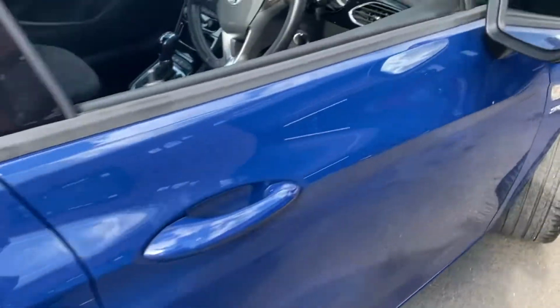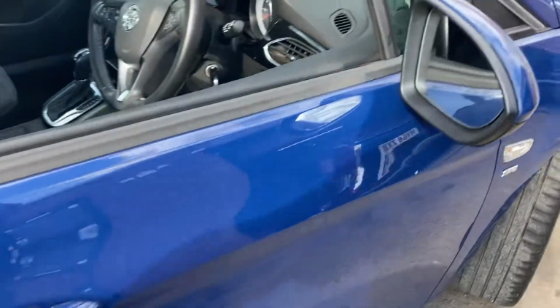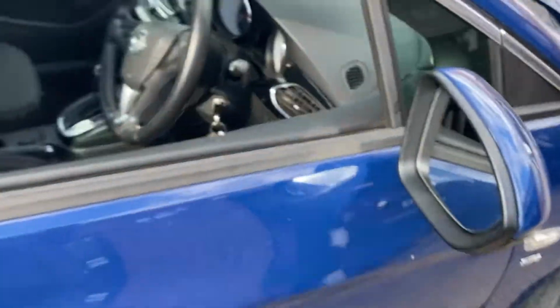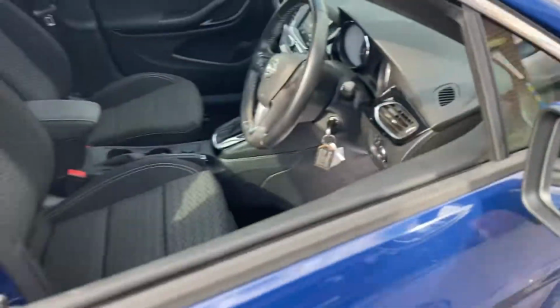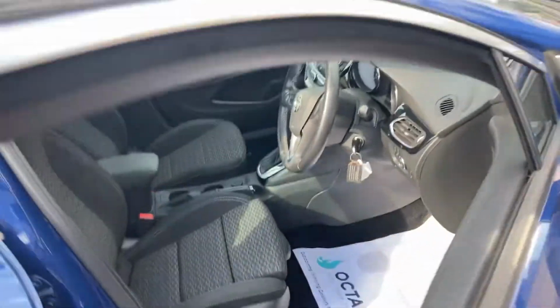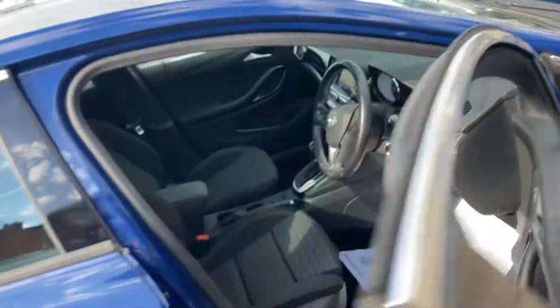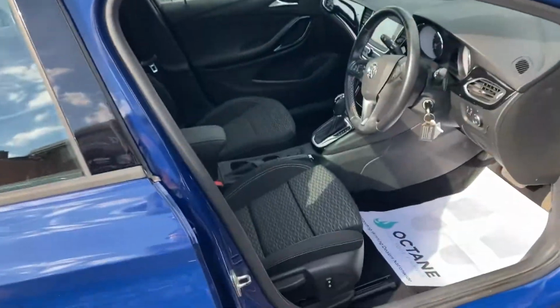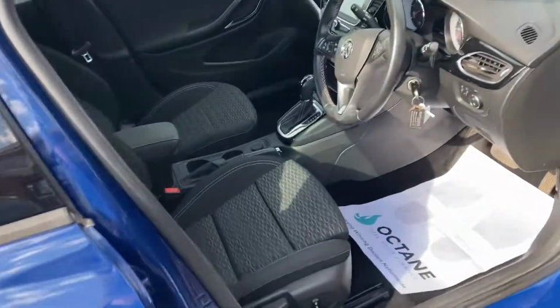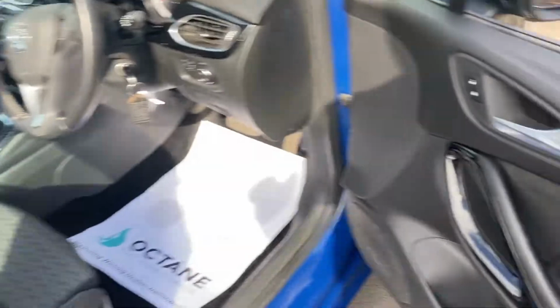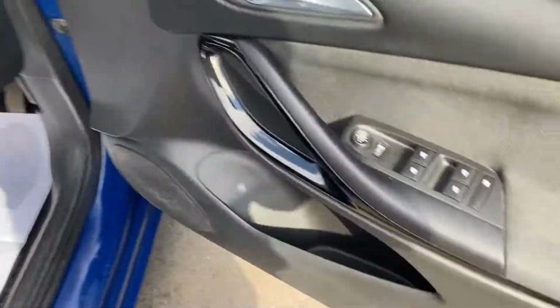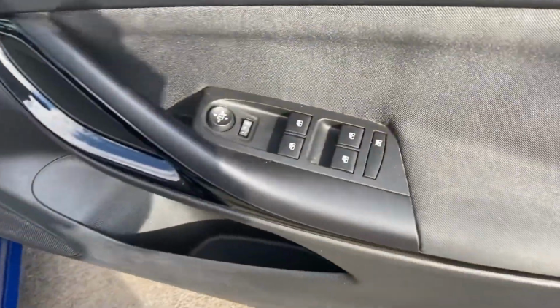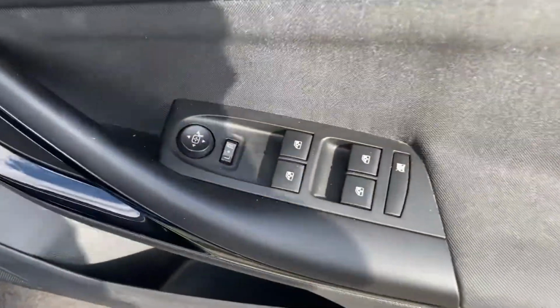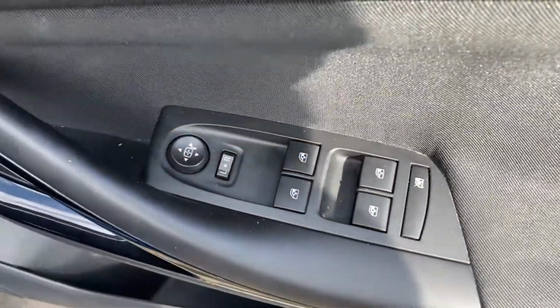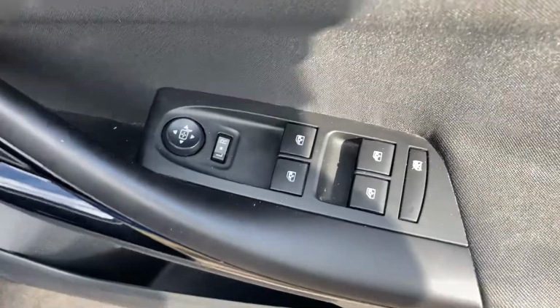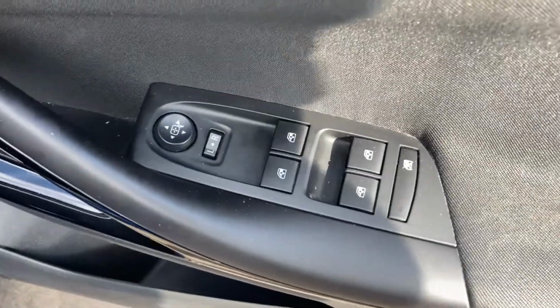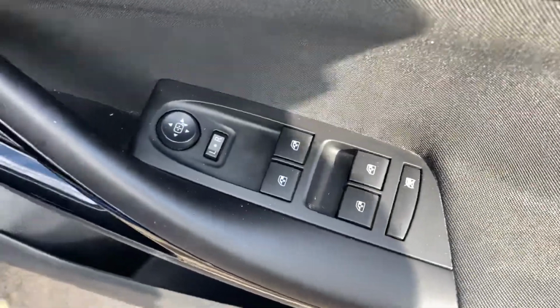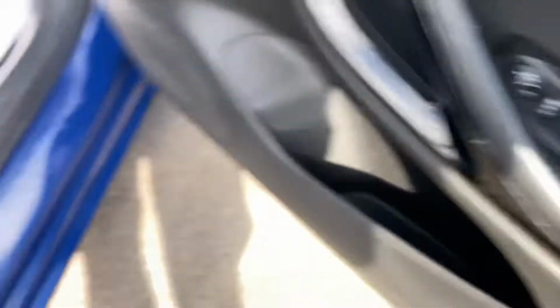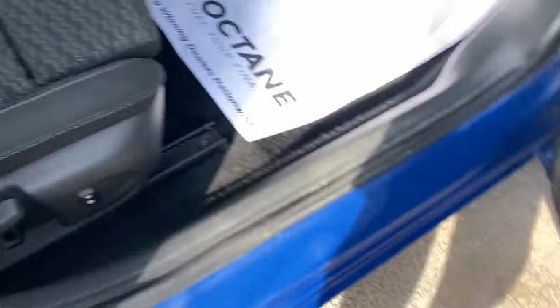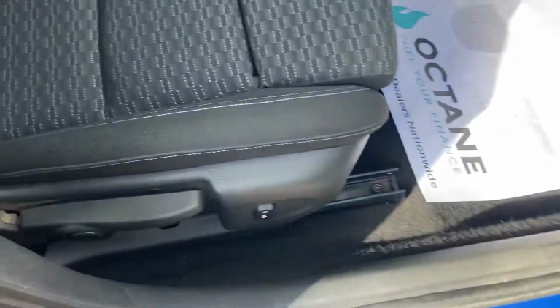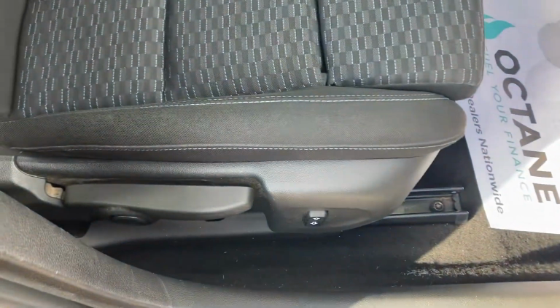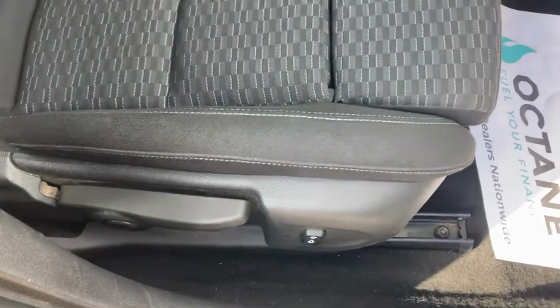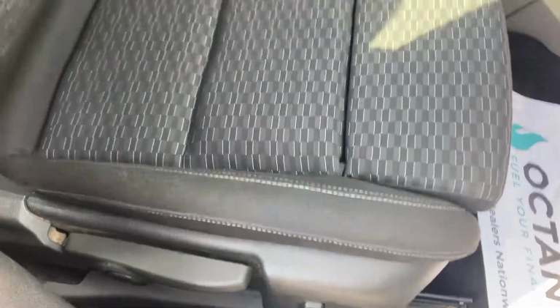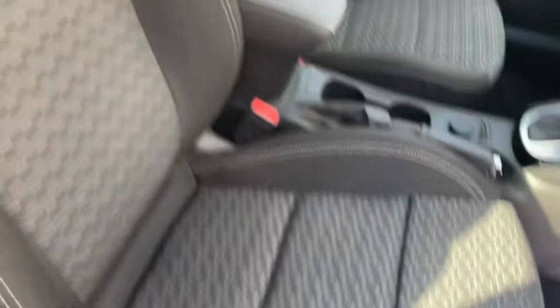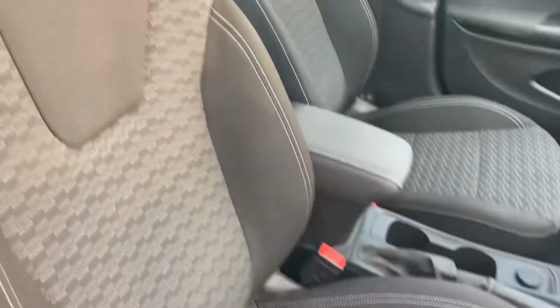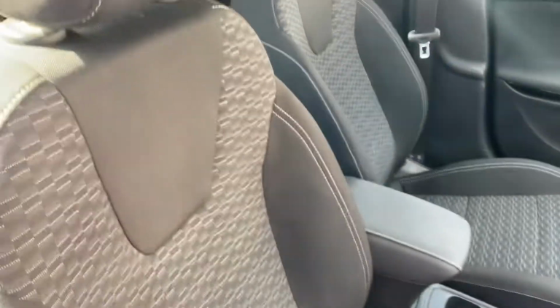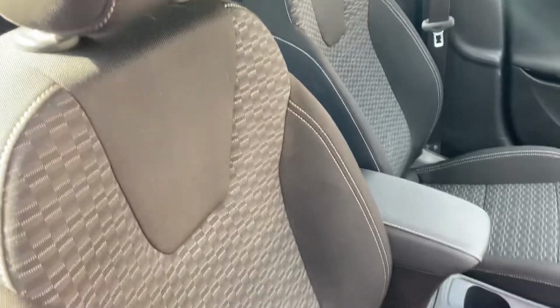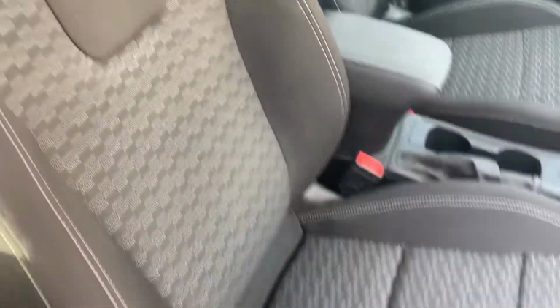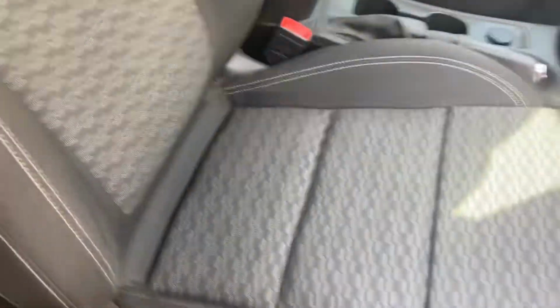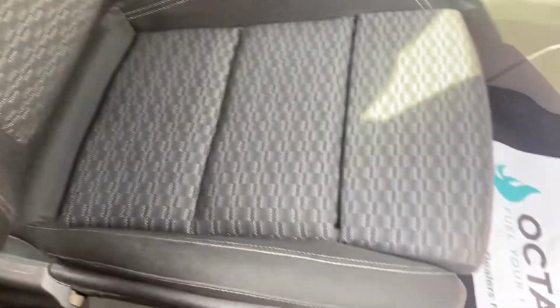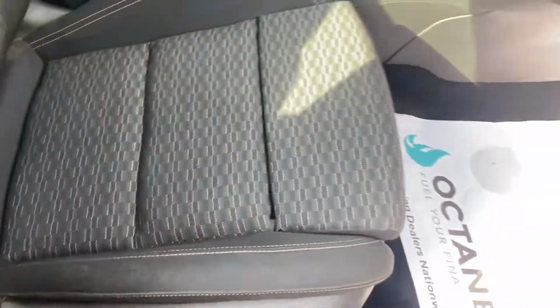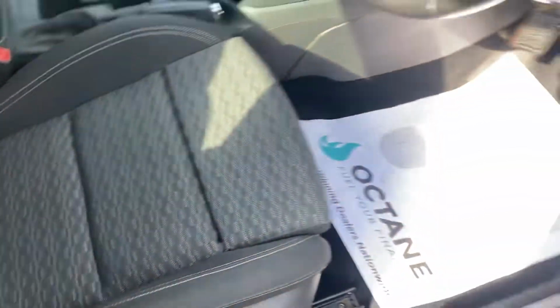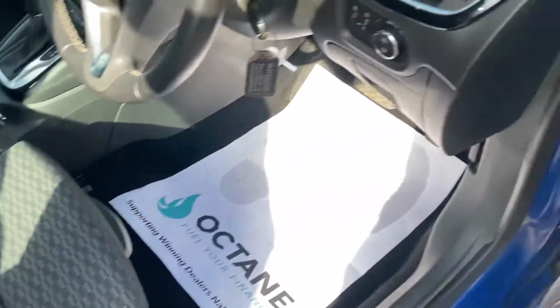Stepping inside the car itself — you've got electric windows and electric mirrors all around. The driver's seat is height adjustable and the bolsters are in very nice condition.